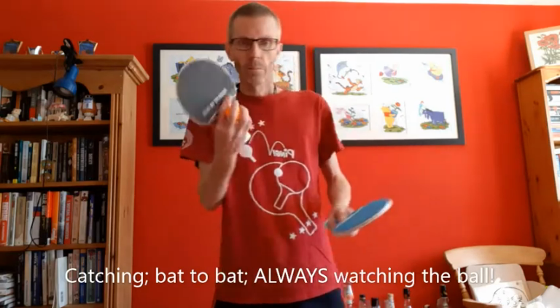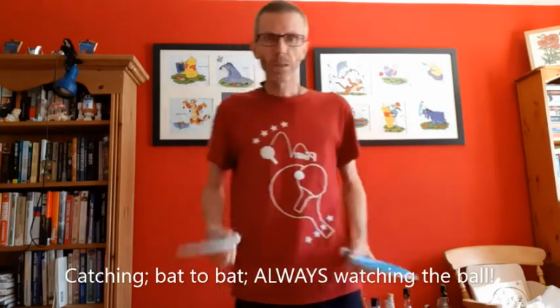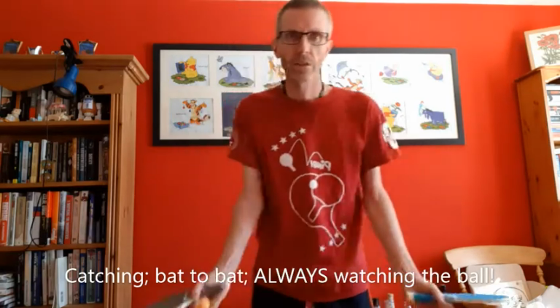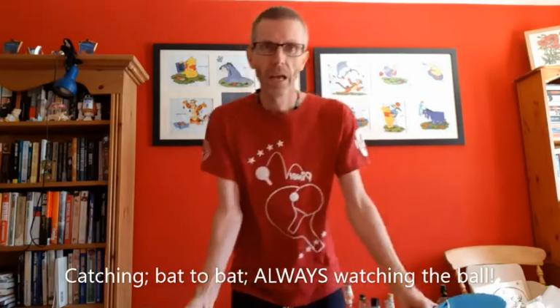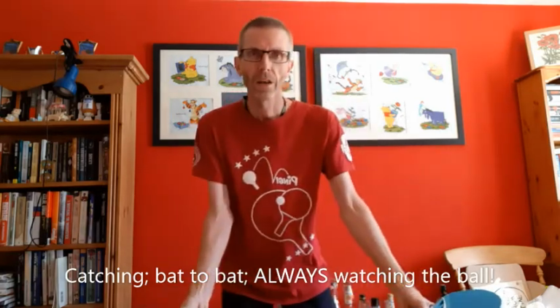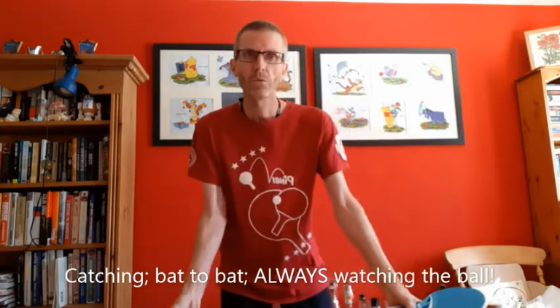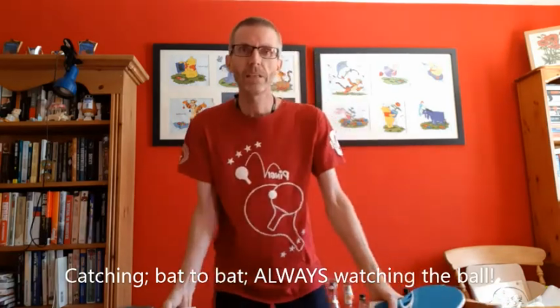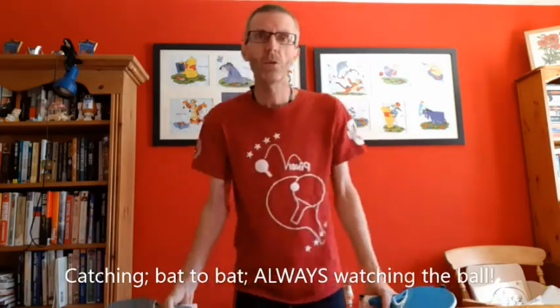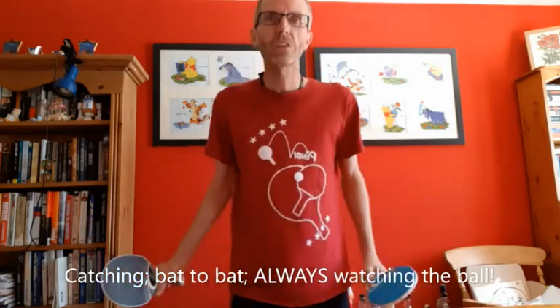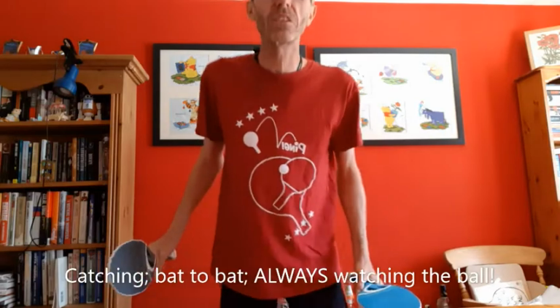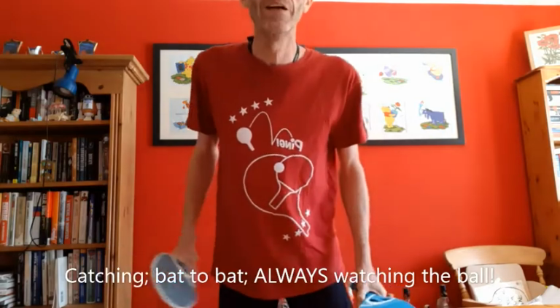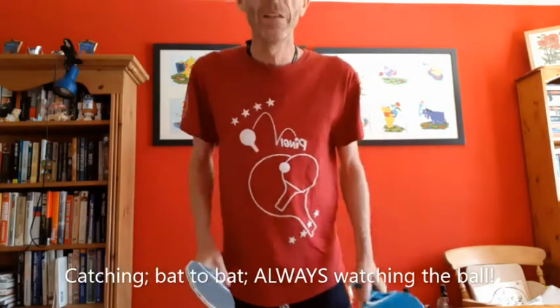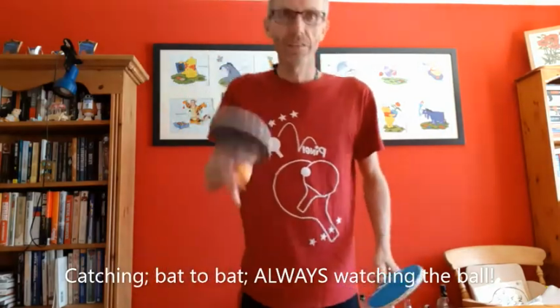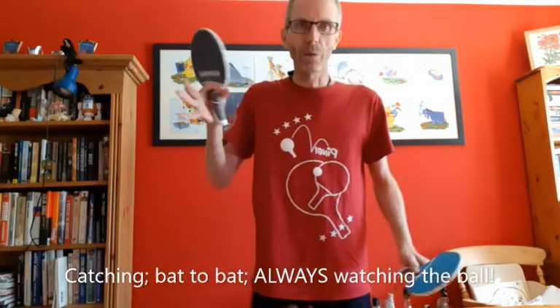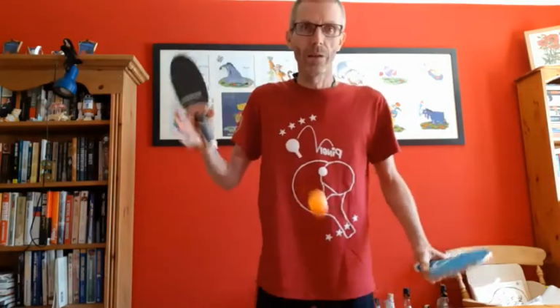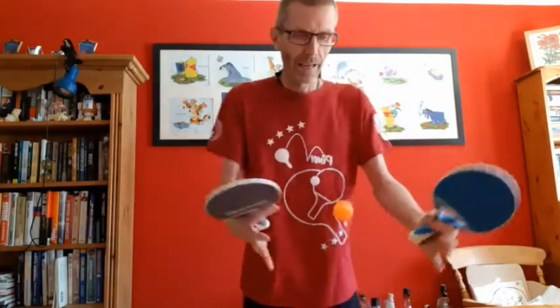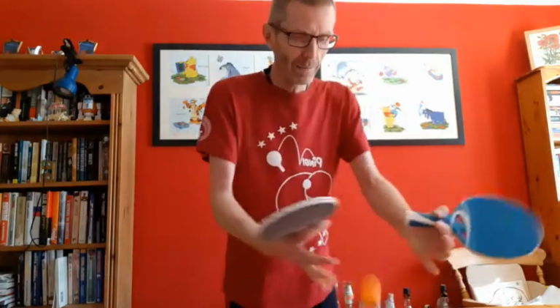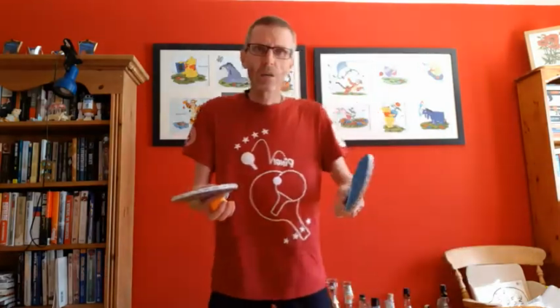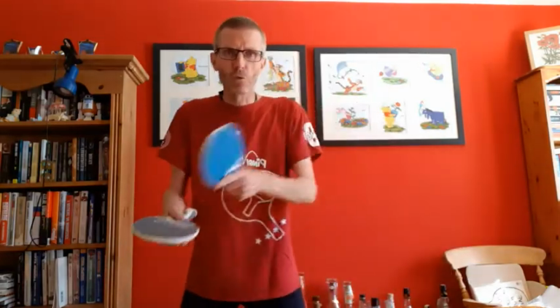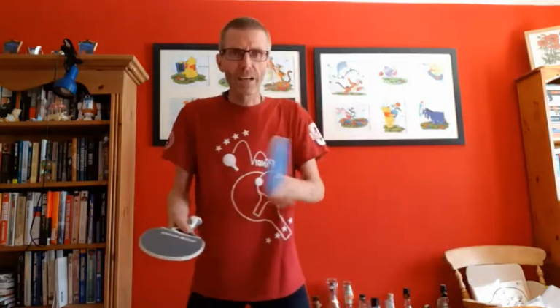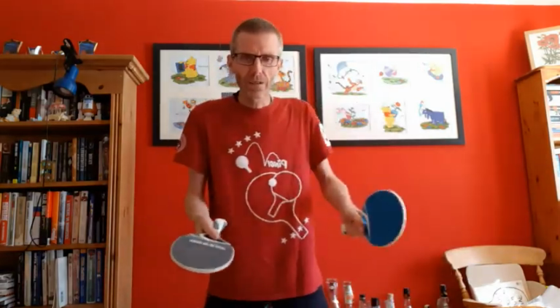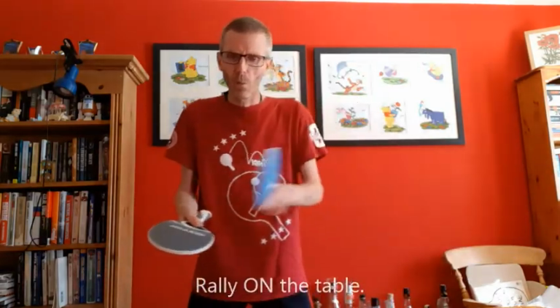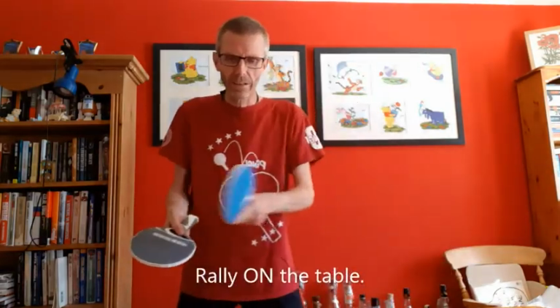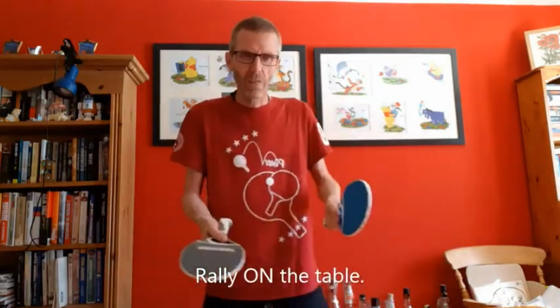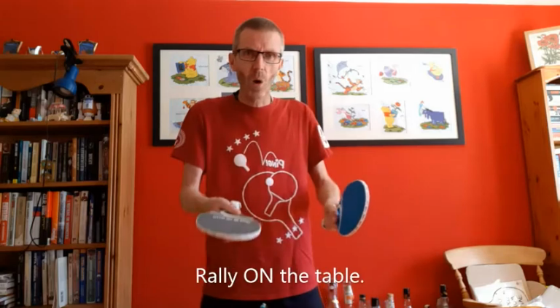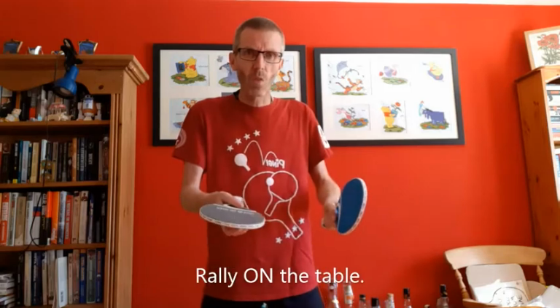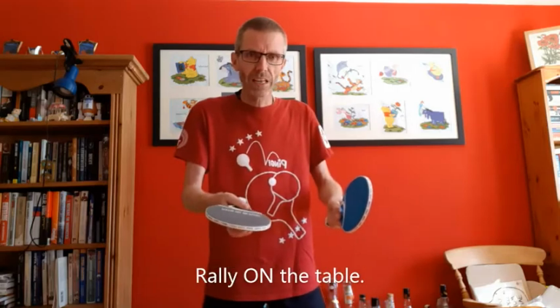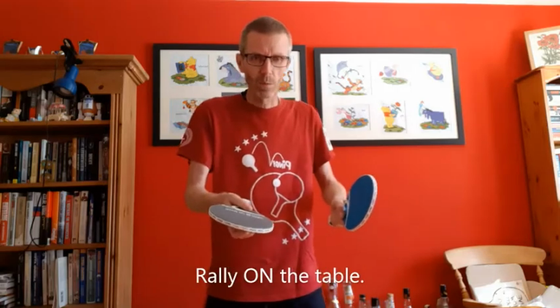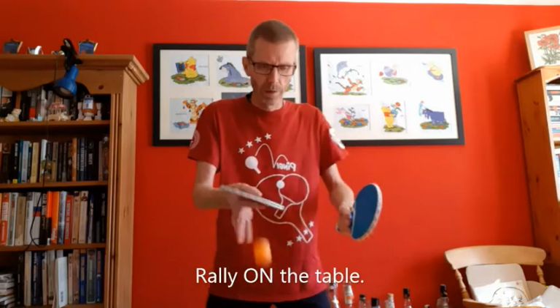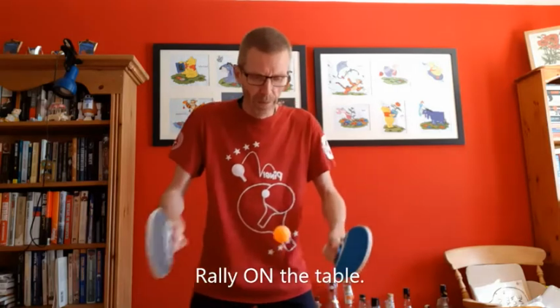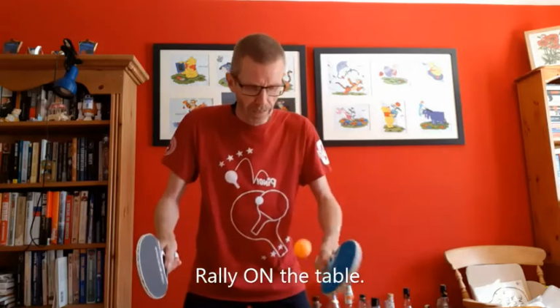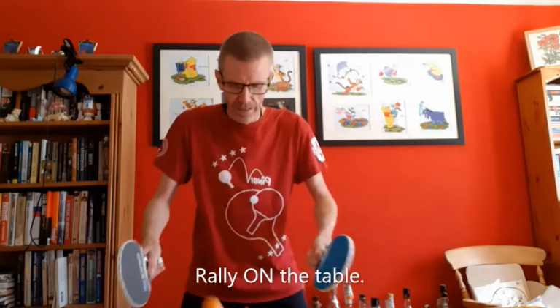Brilliant. And hopefully you can just see that there's a table here. Can you have a rally from one hand to the other on the table? A bit like this.